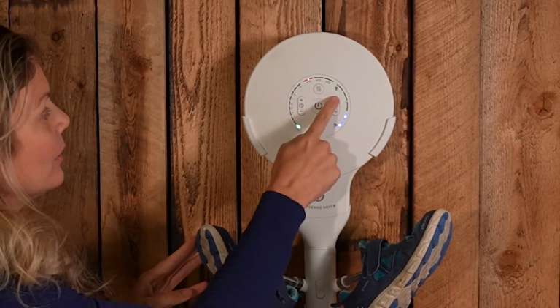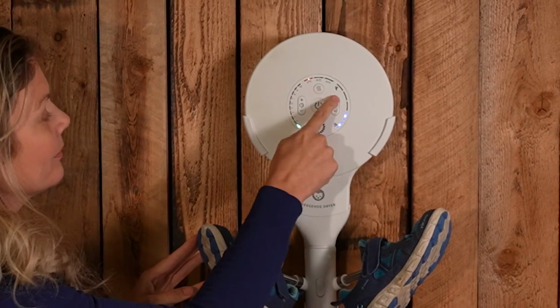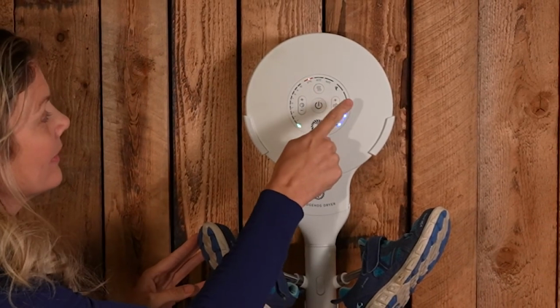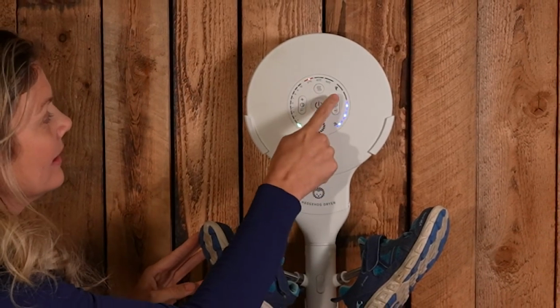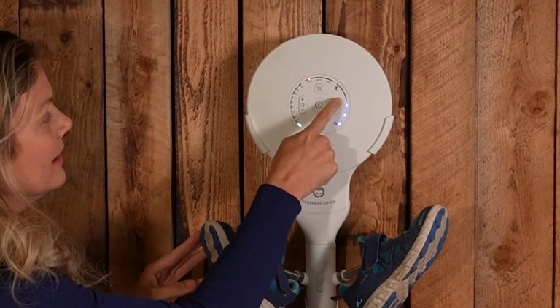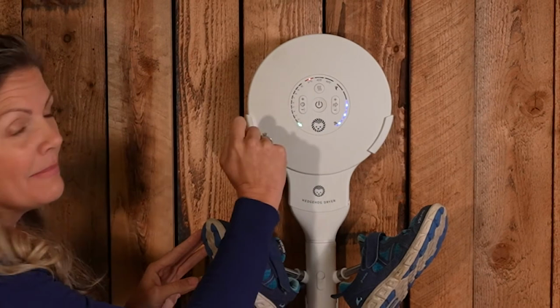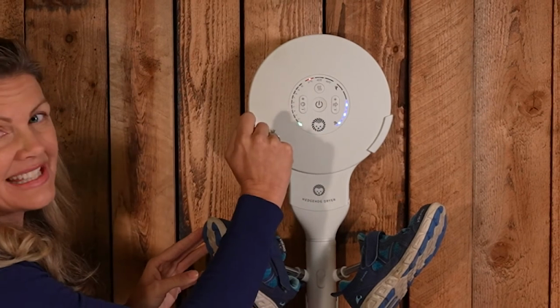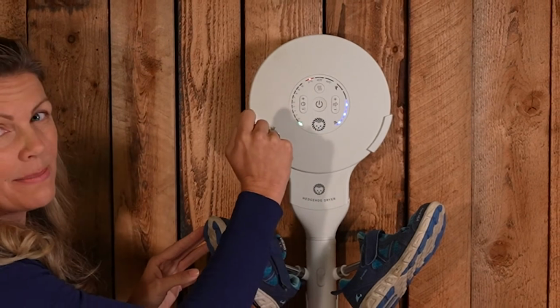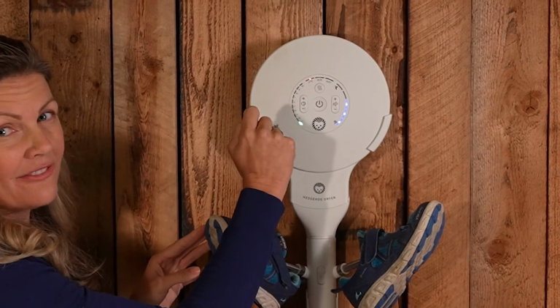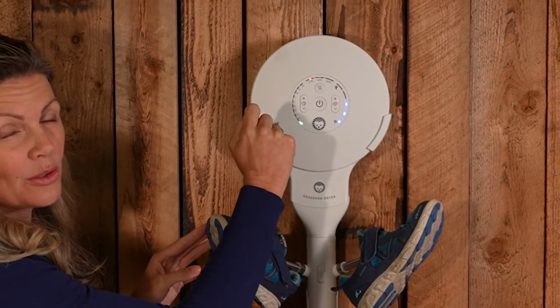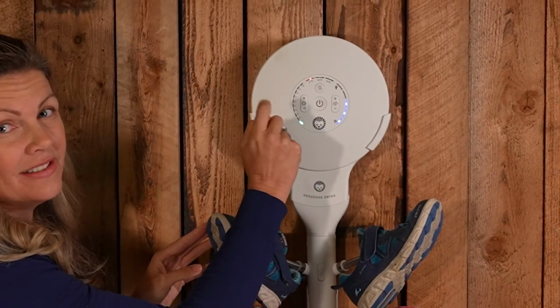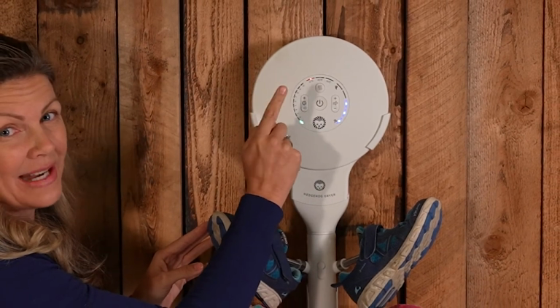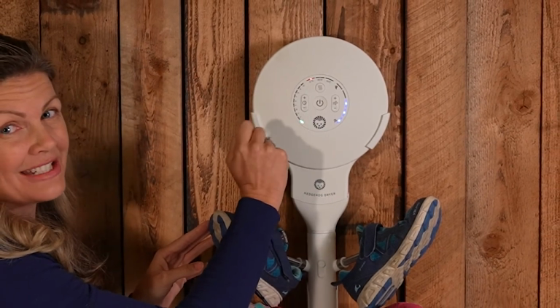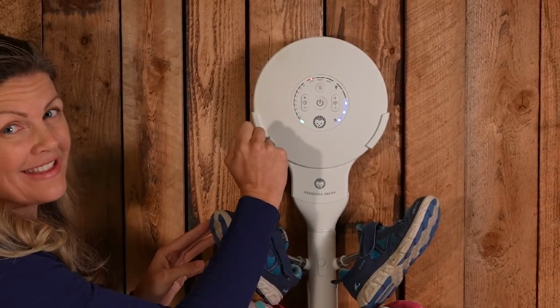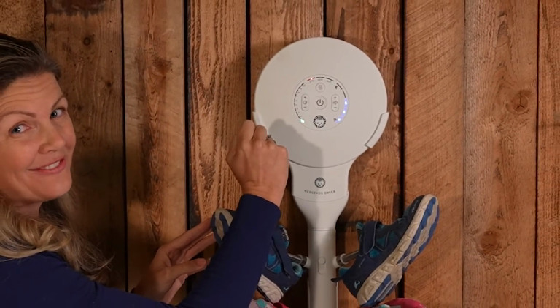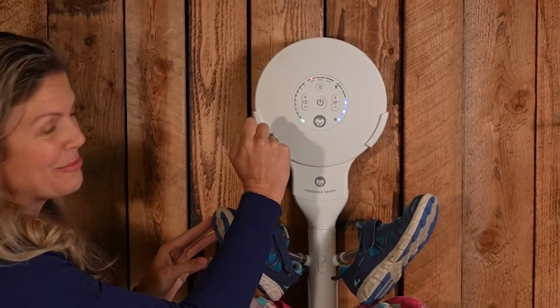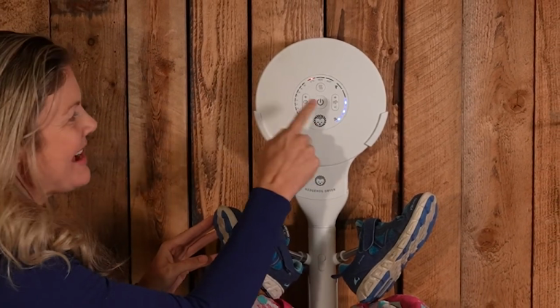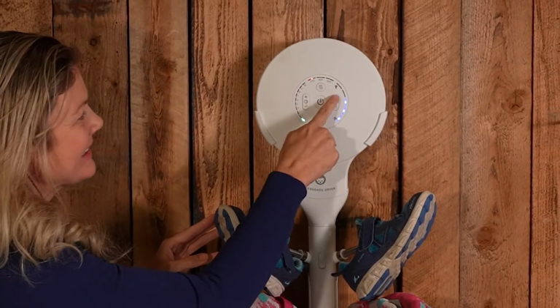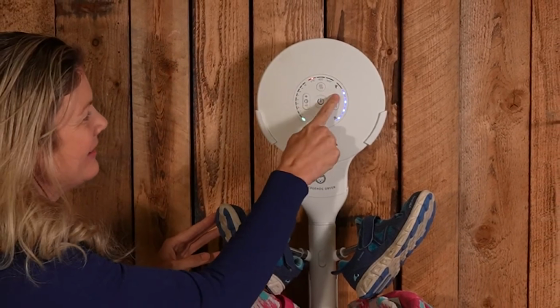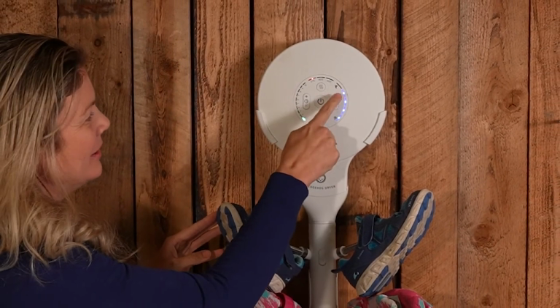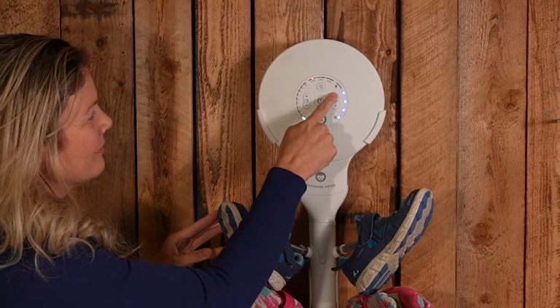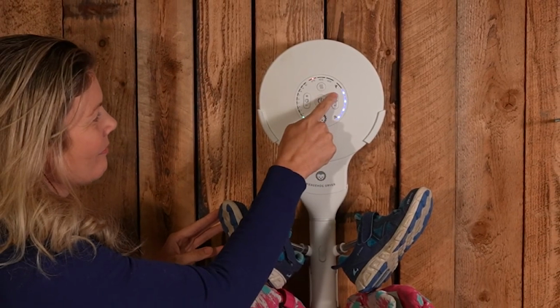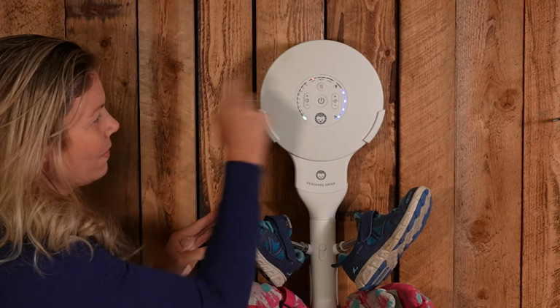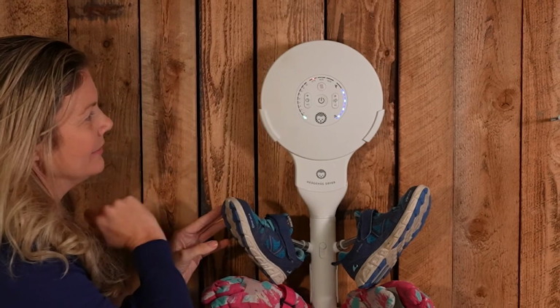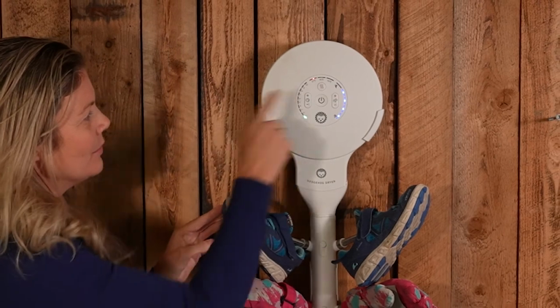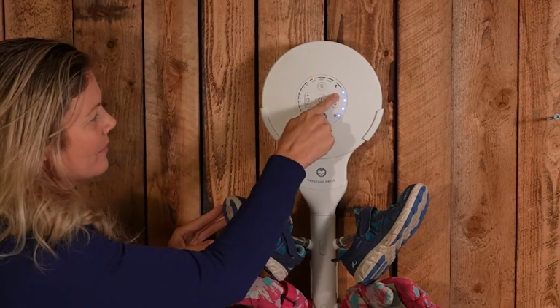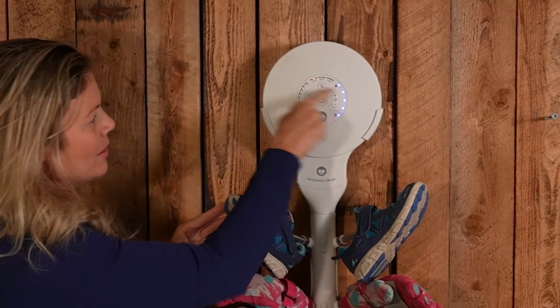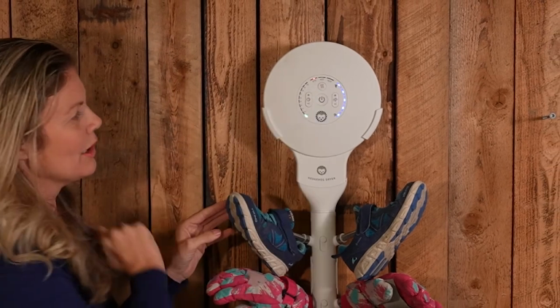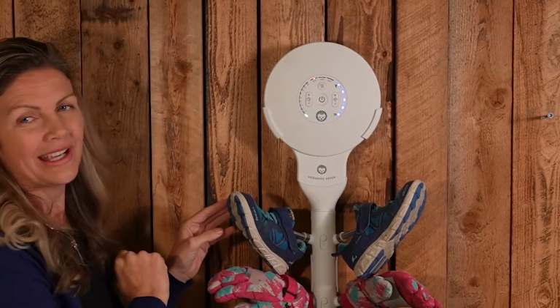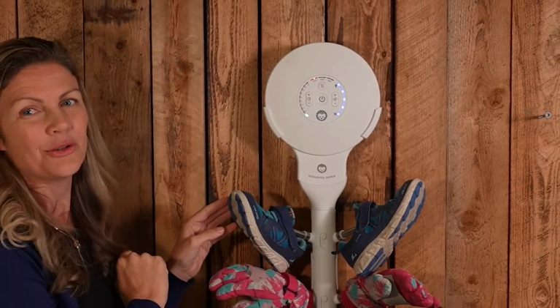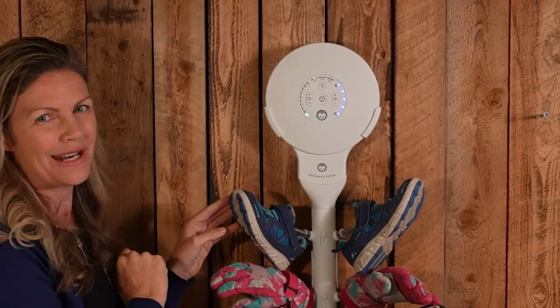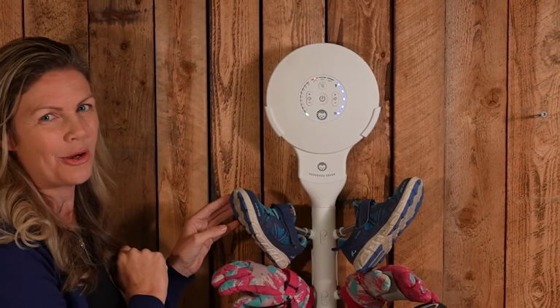My kids might be late for school, so I need to dry their stuff super fast. We're going on tornado mode.